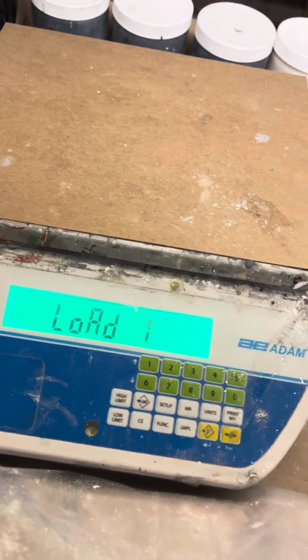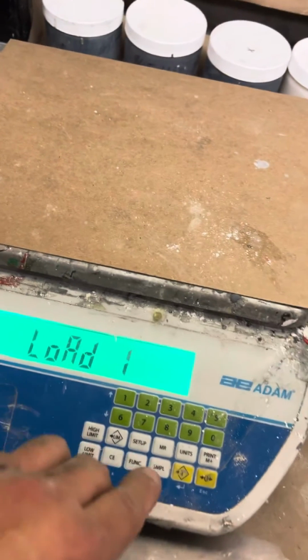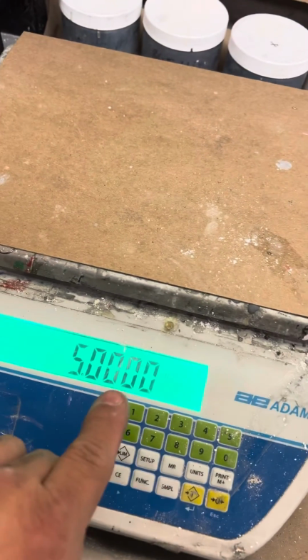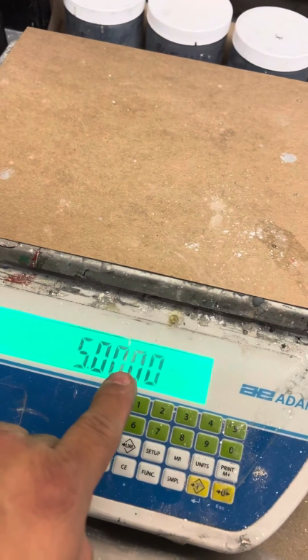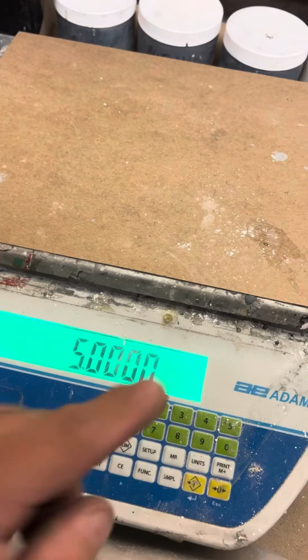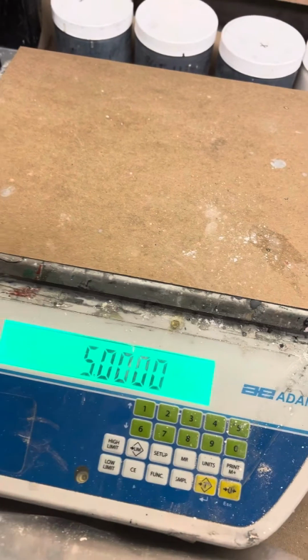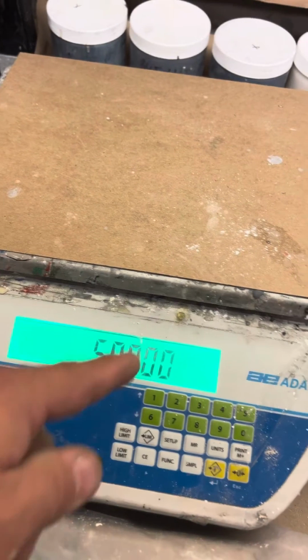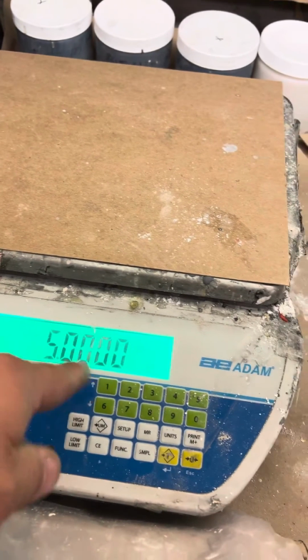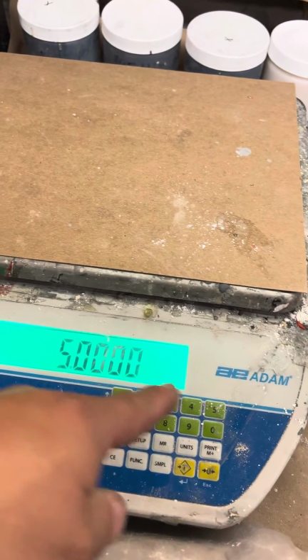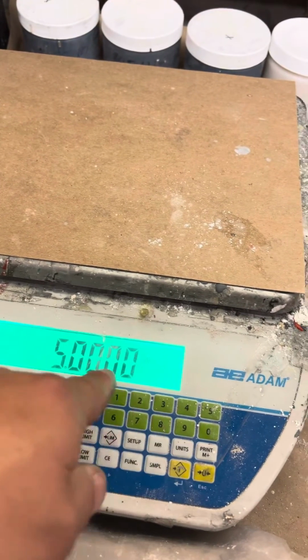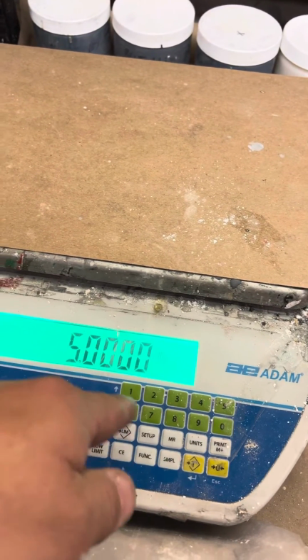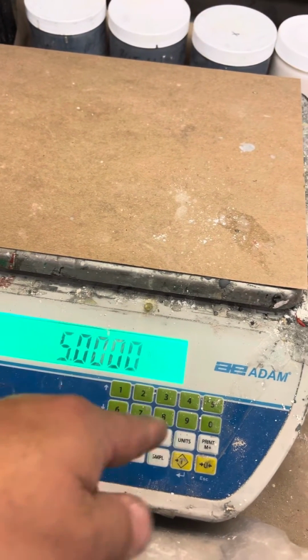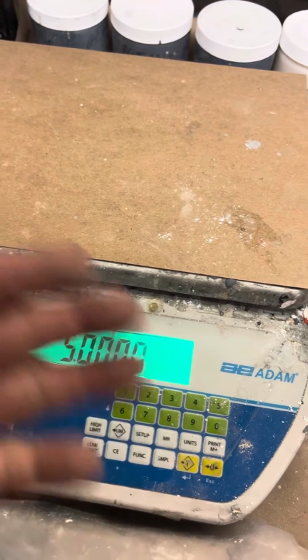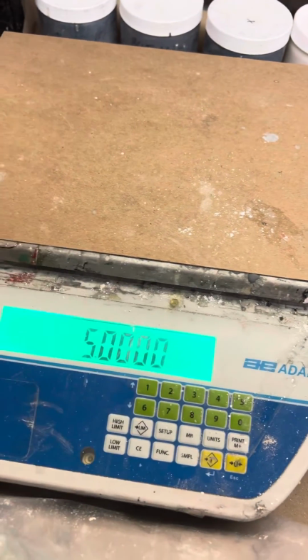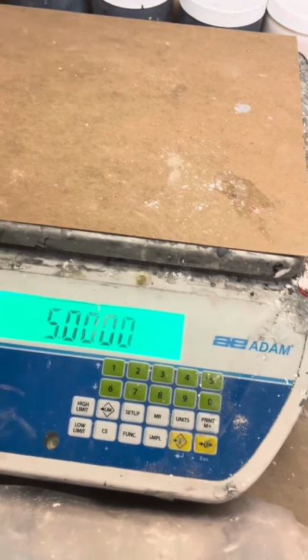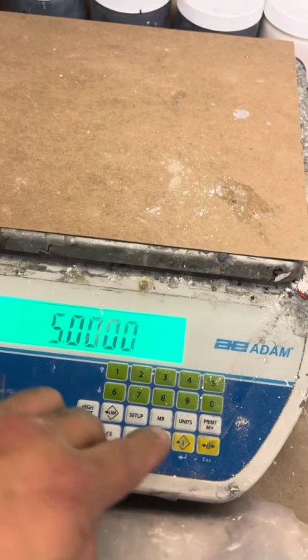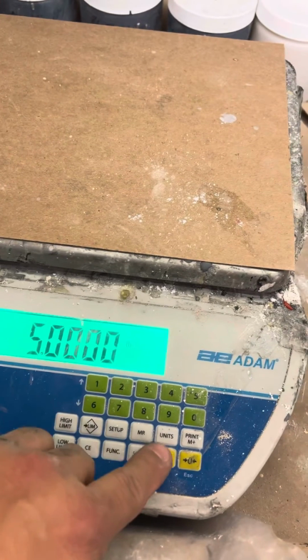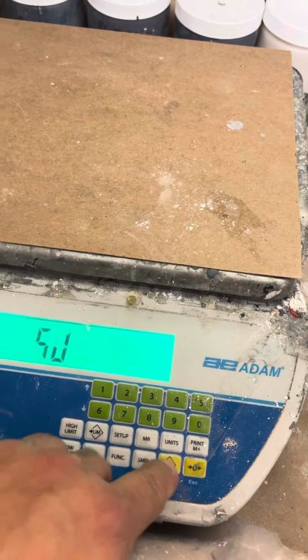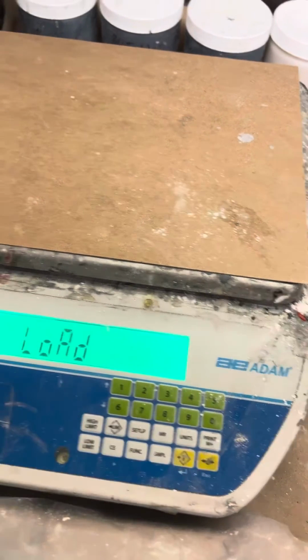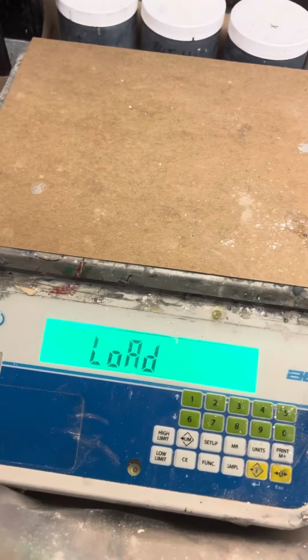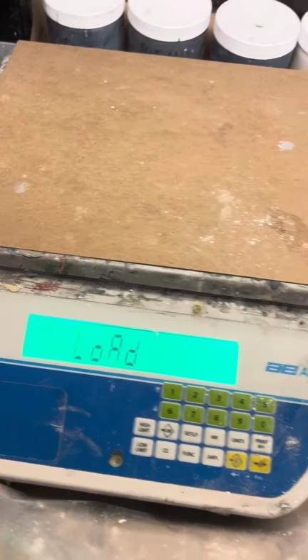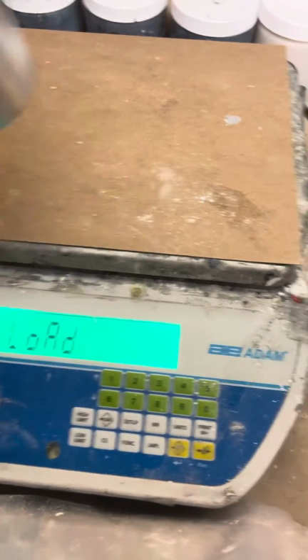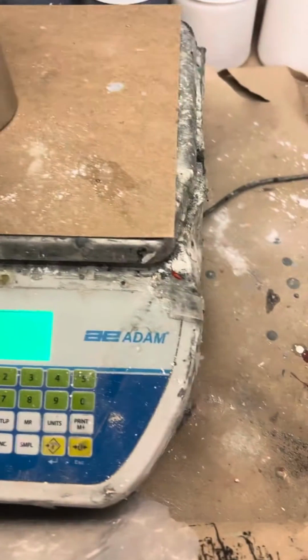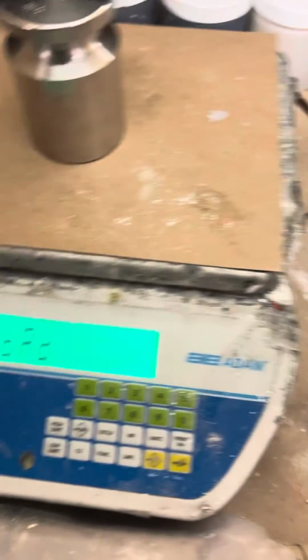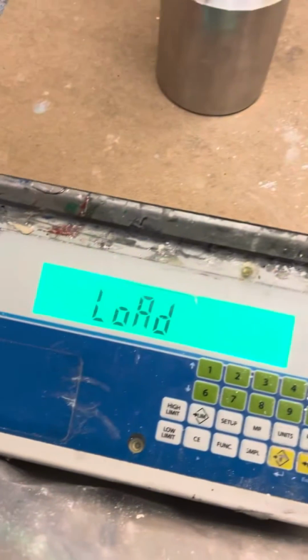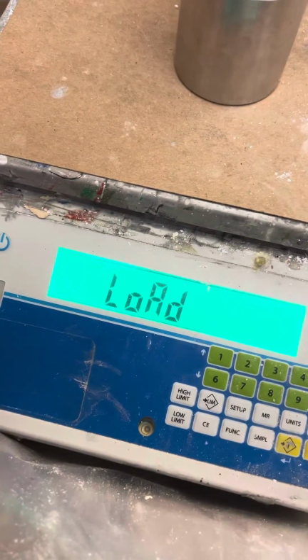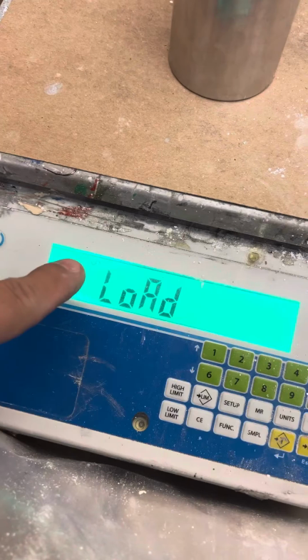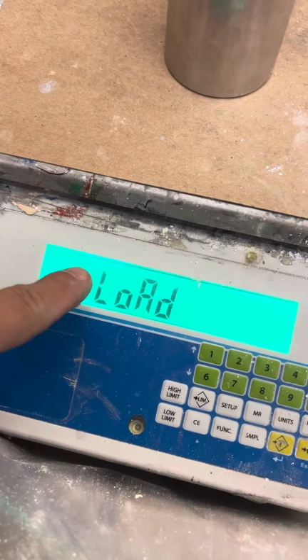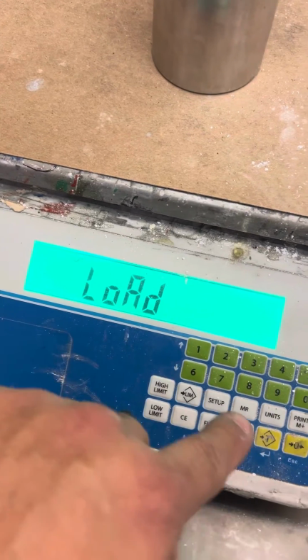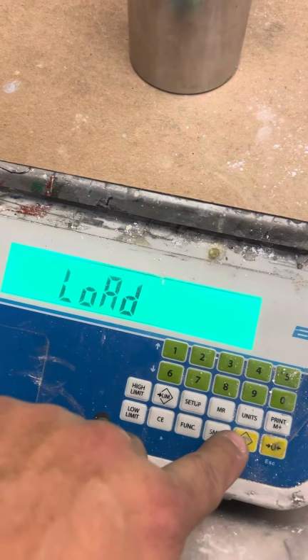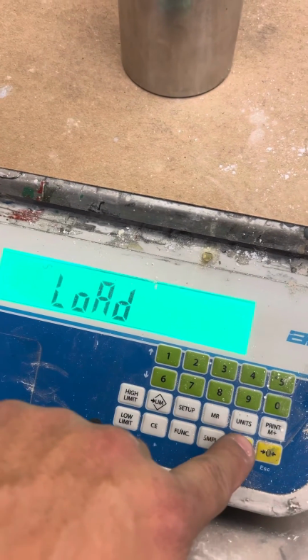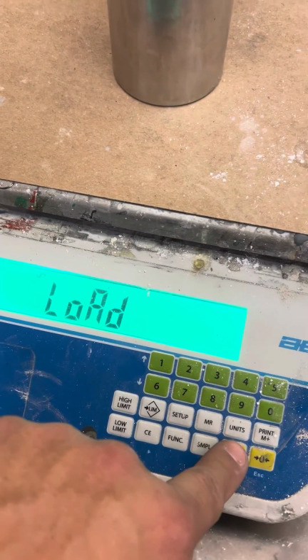Load 1 — it's asking for 5. You can change it if you want with the numeric keypad; if not, just hit Answer. It'll say Load — load your weight, wait for the stable light, then press Answer.